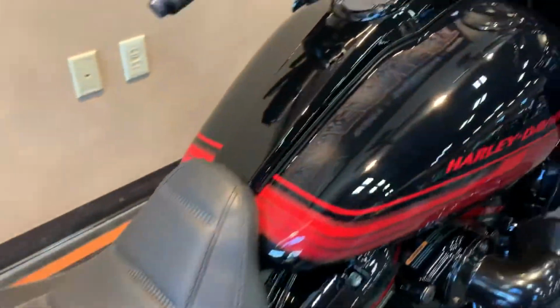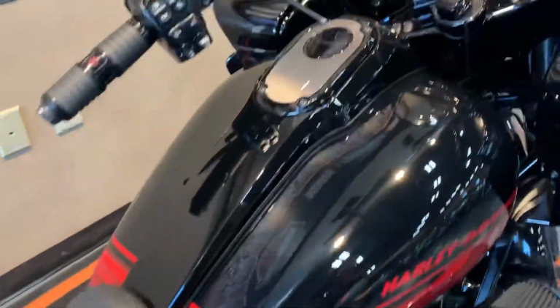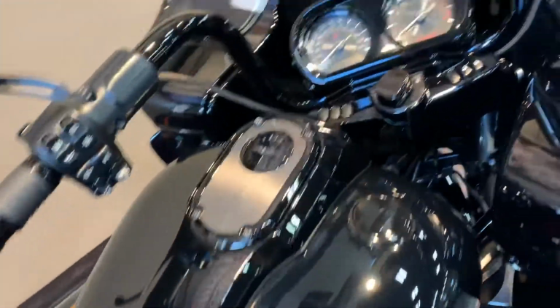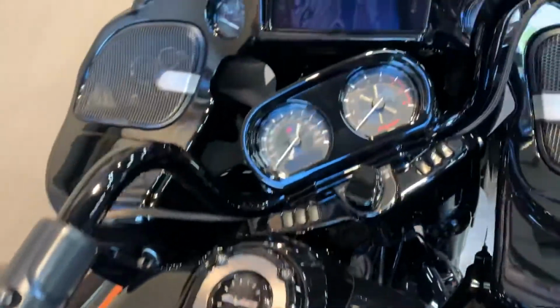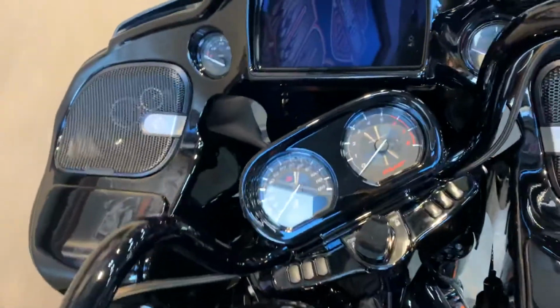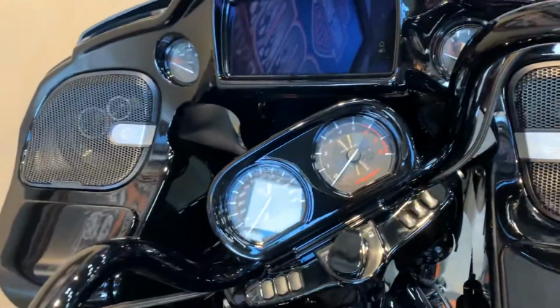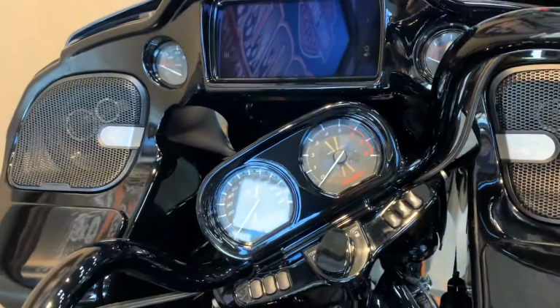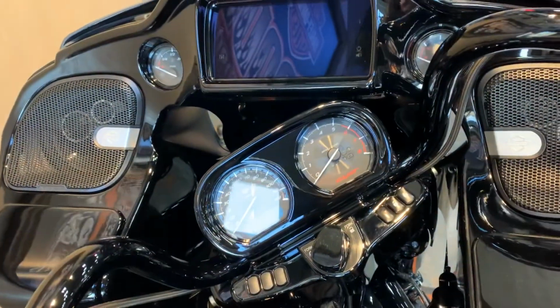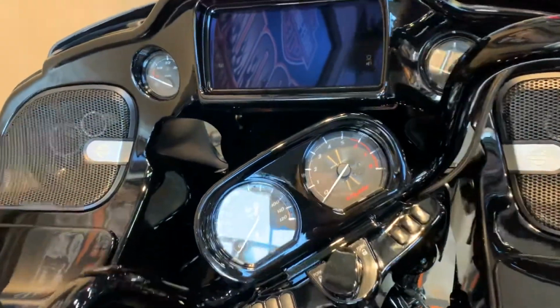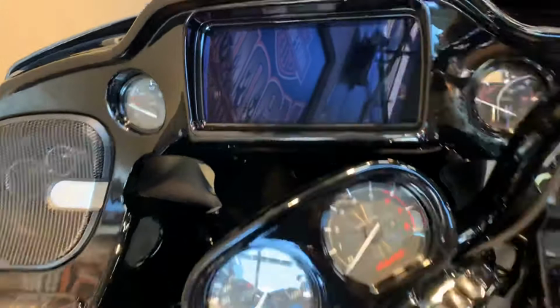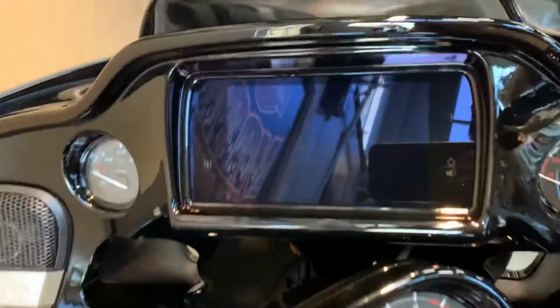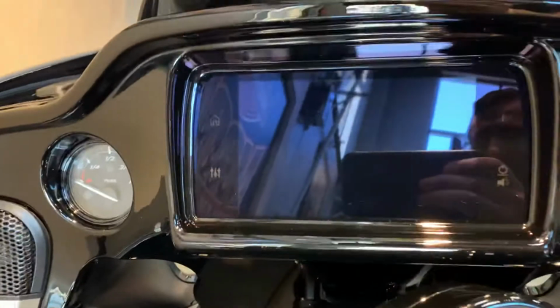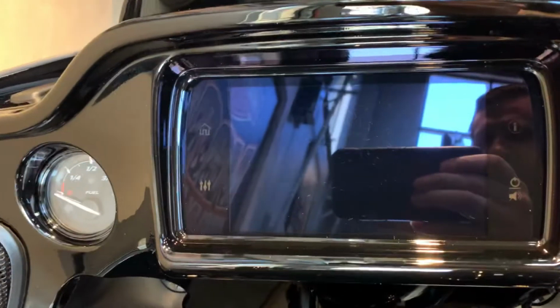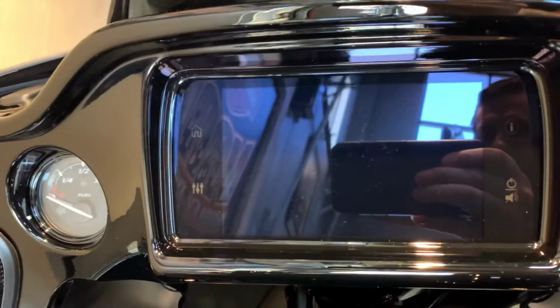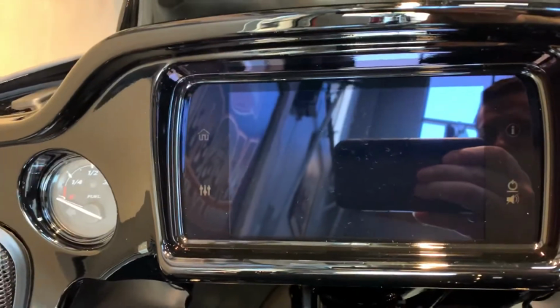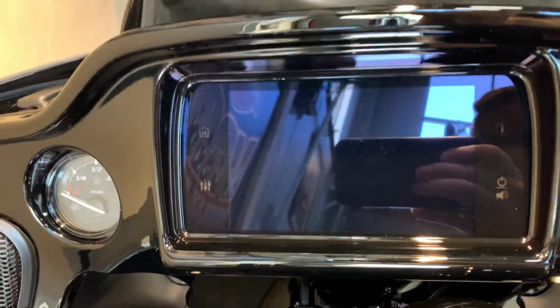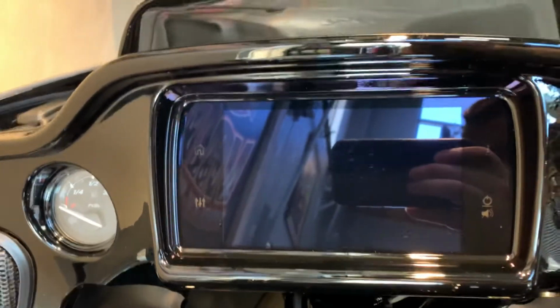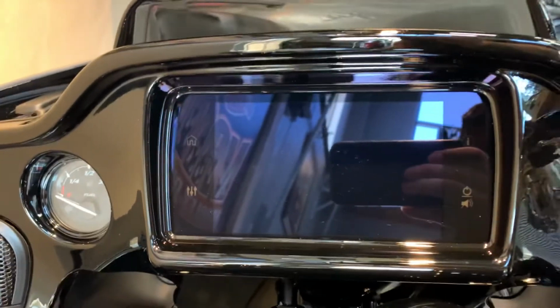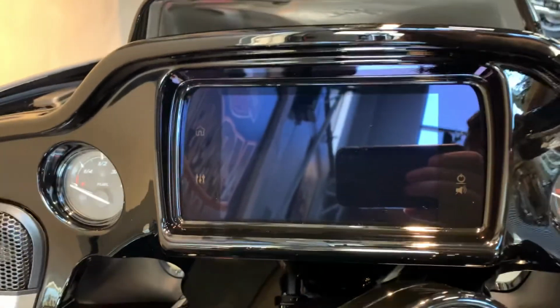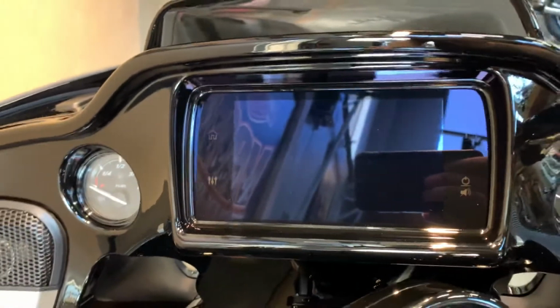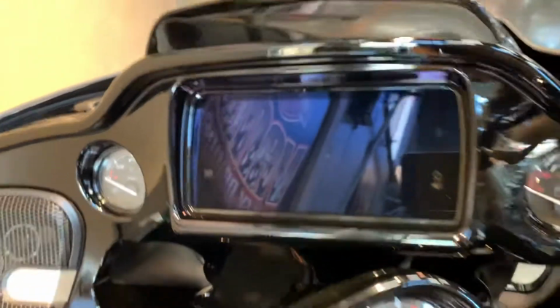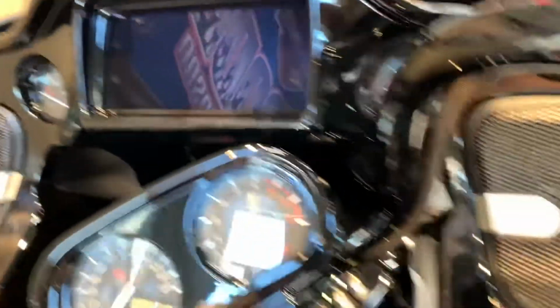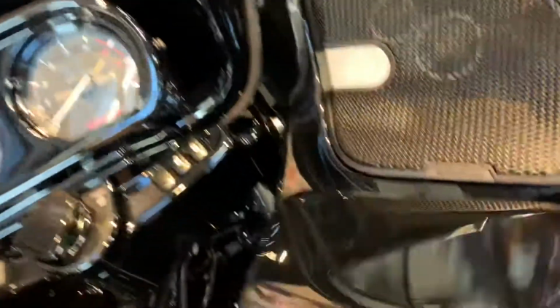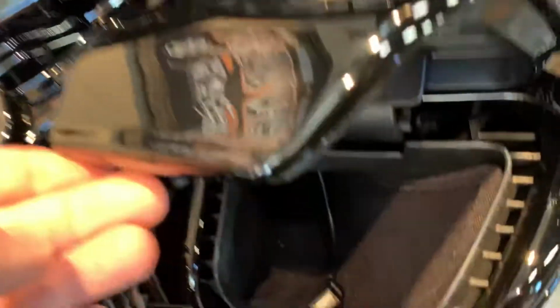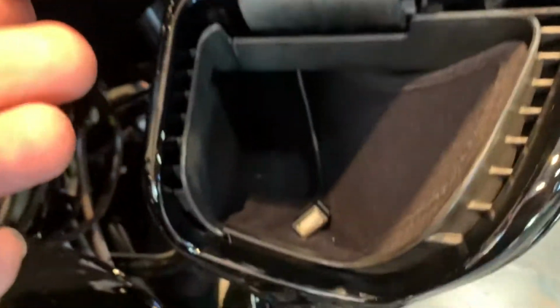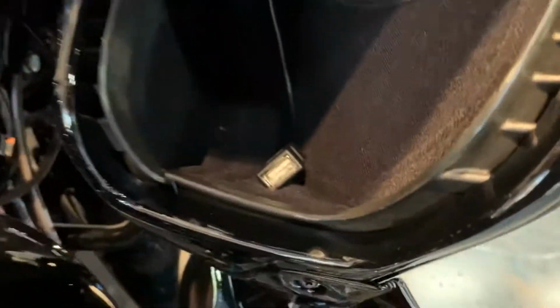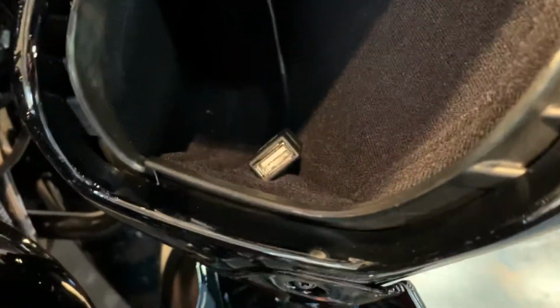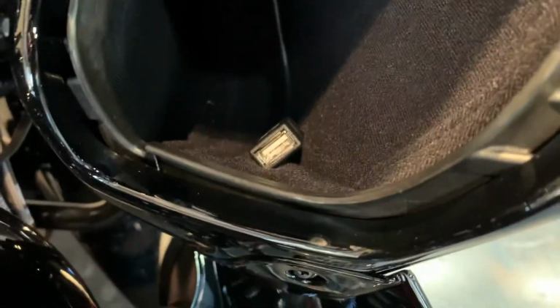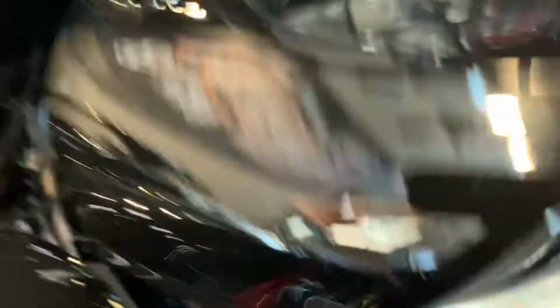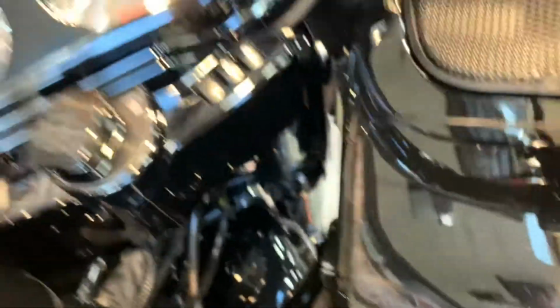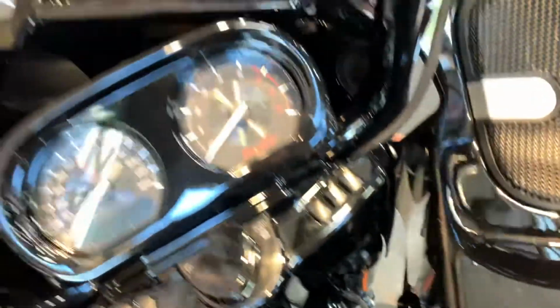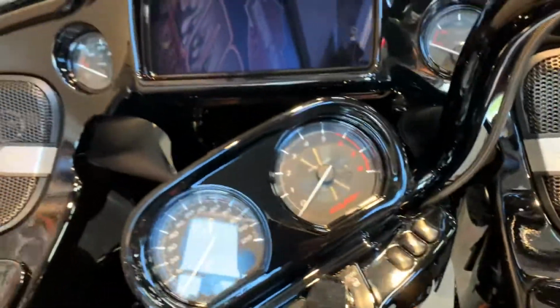This does have the Rockford Fosgate boom audio system, 6.5 GTS, so it'll have a GPS, the touchscreen, and also has a USB plug-in to do Apple CarPlay and Android Auto.